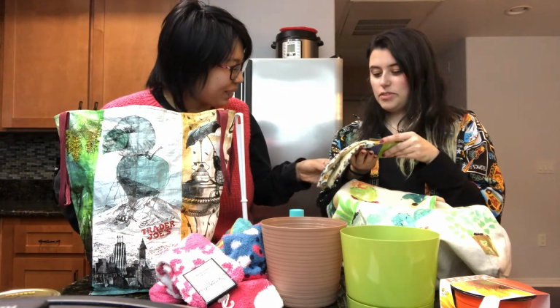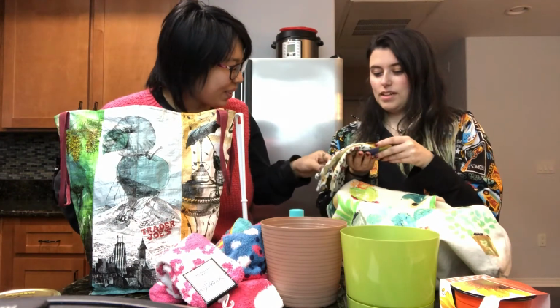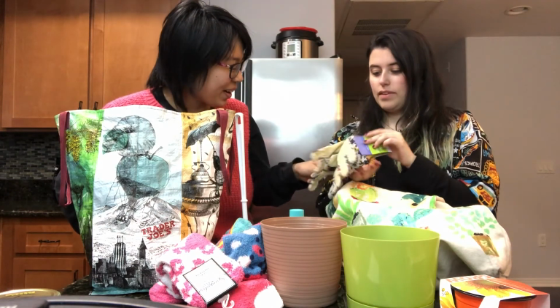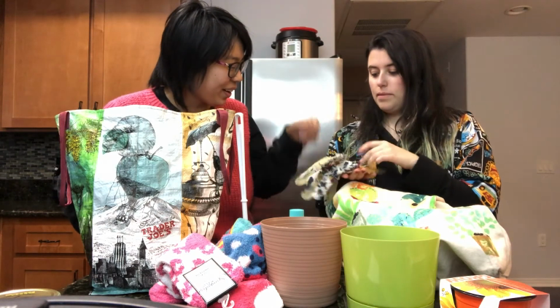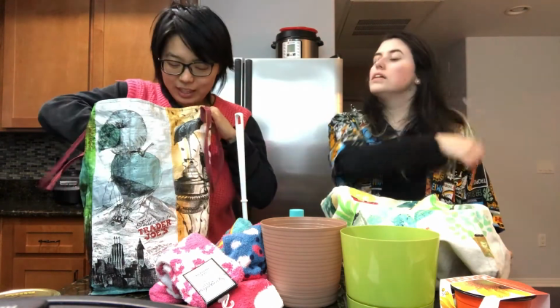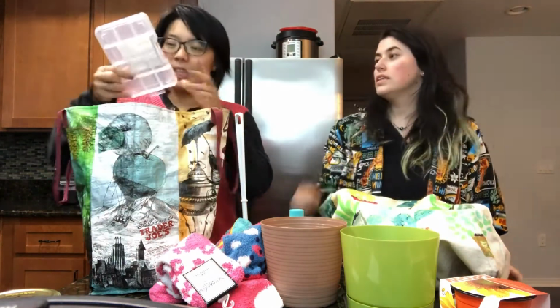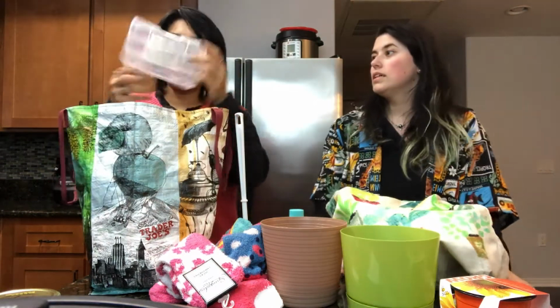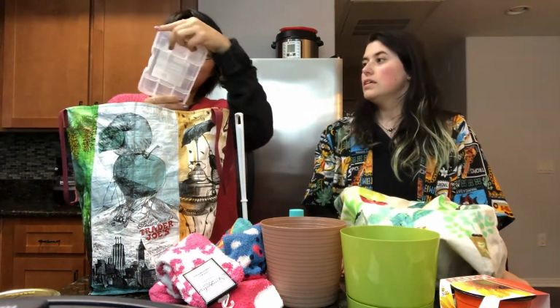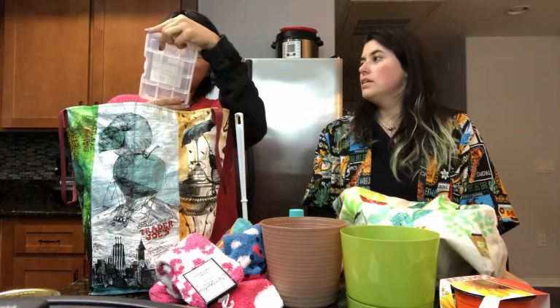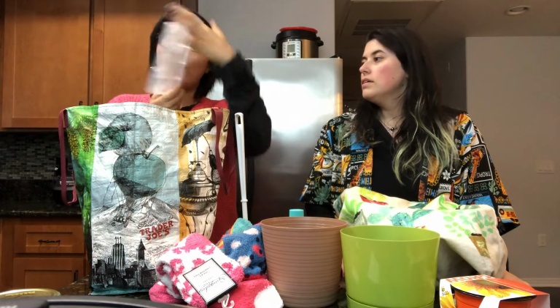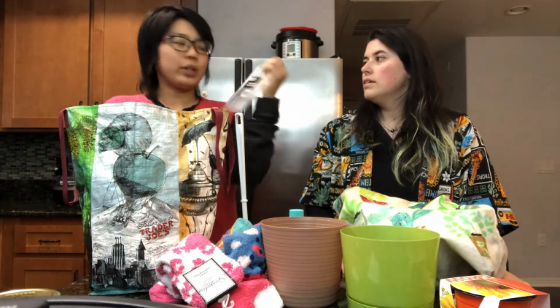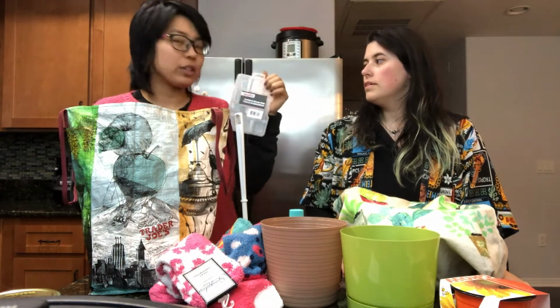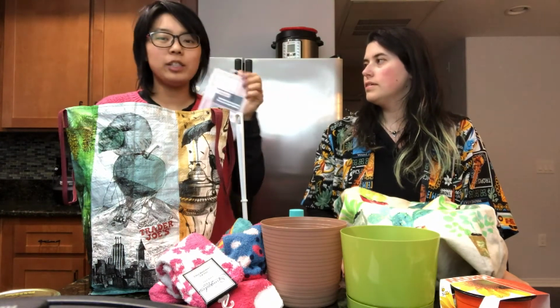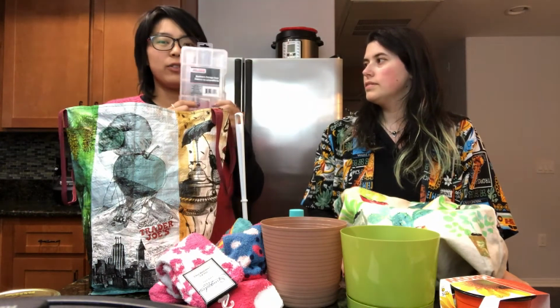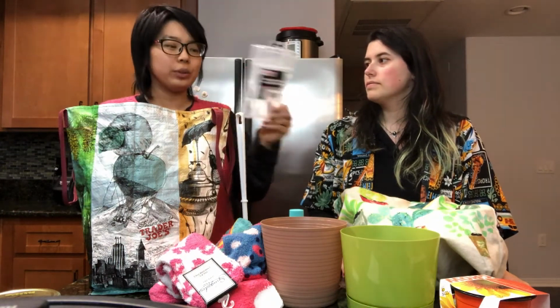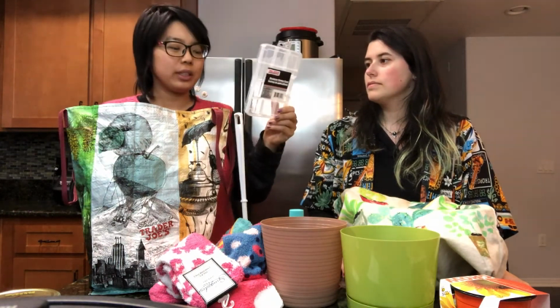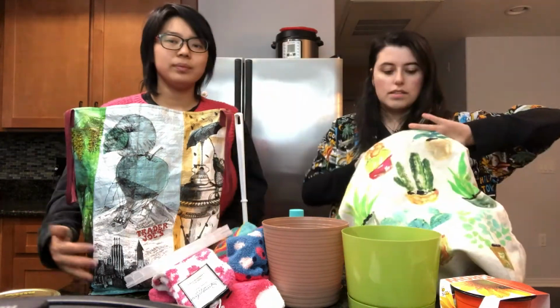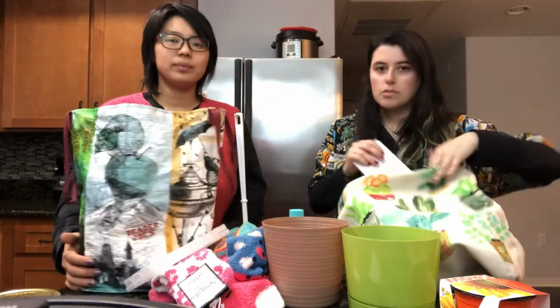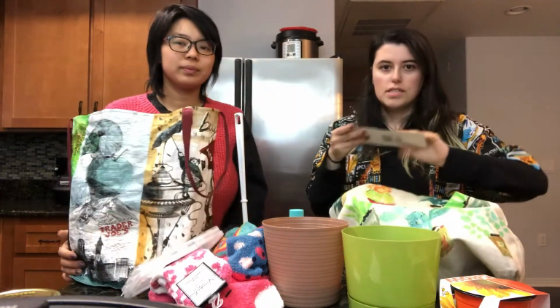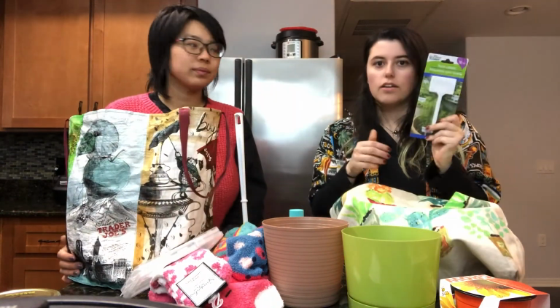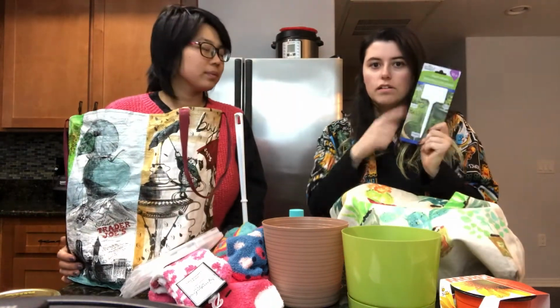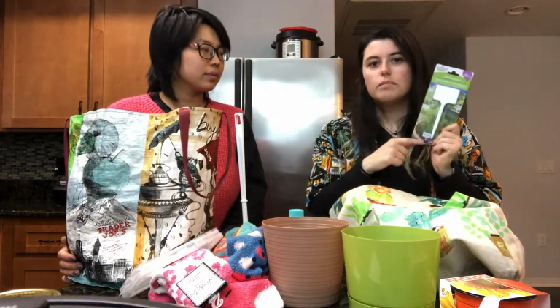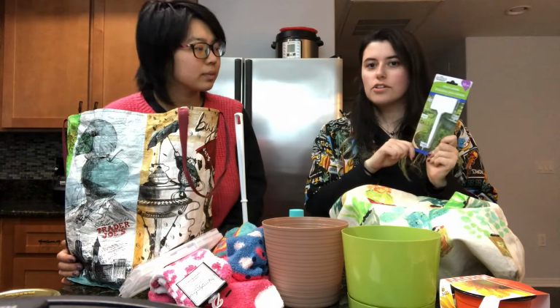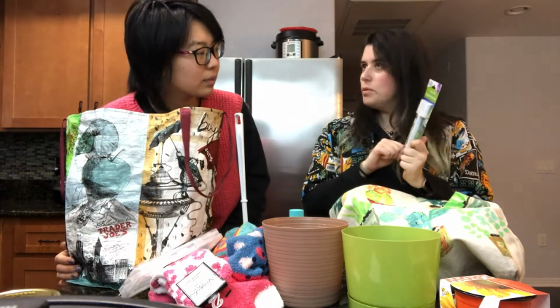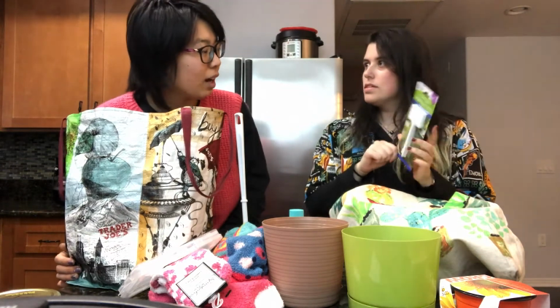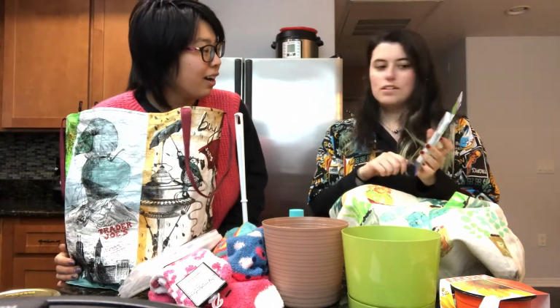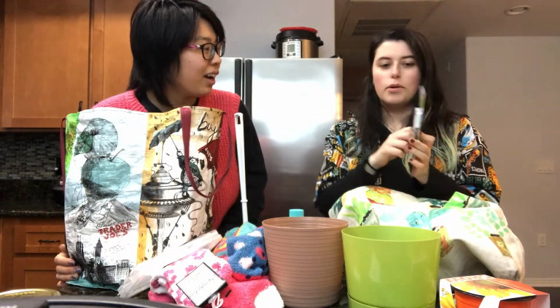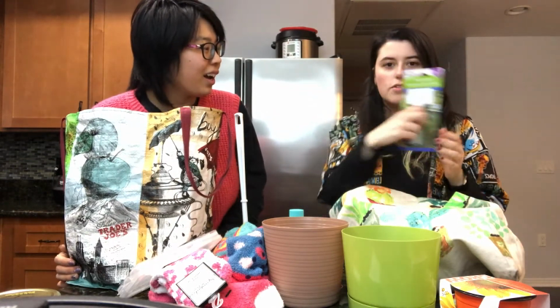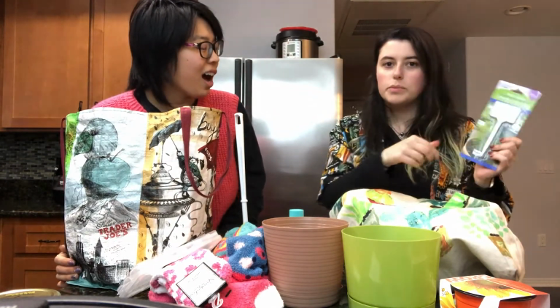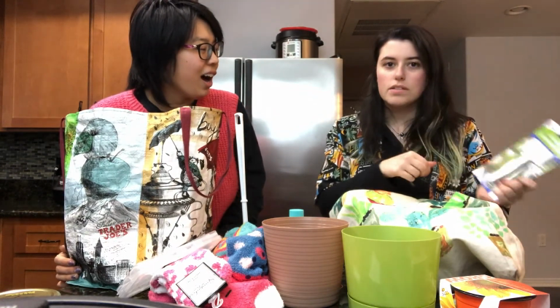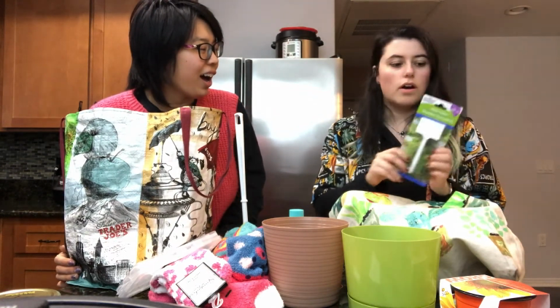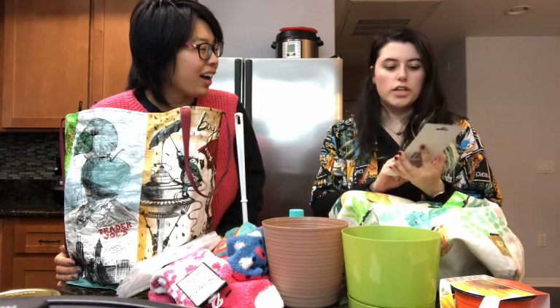I'm really excited about them. And then the next thing I got is a hardware storage case but it's for jewelry. Since I got so many seeds I got little planter labels so I can put them in so I know which ones are which.